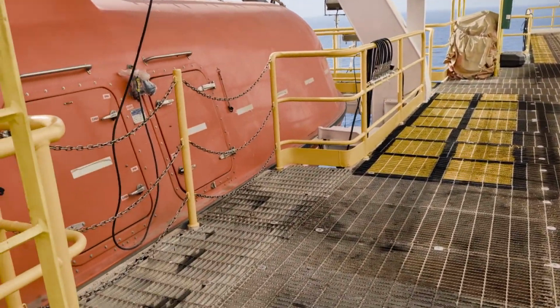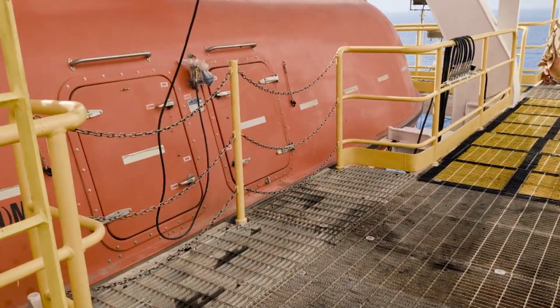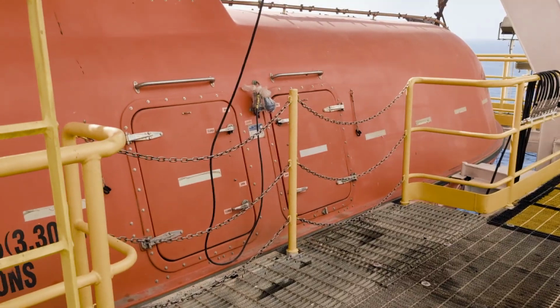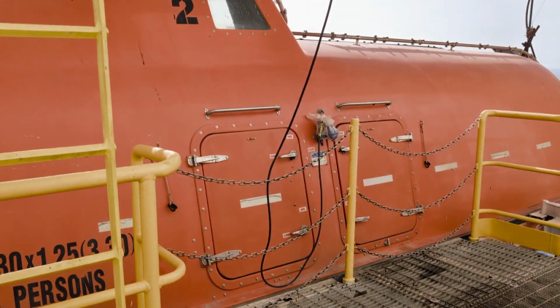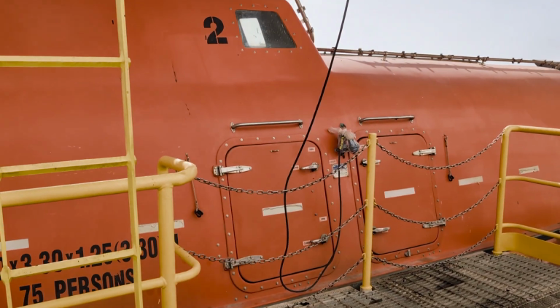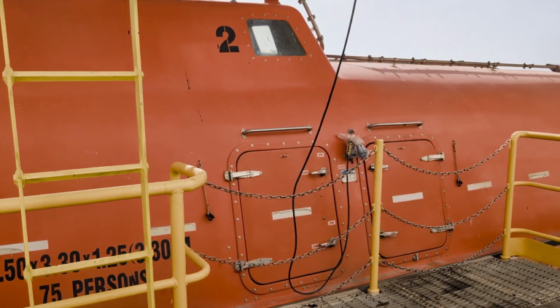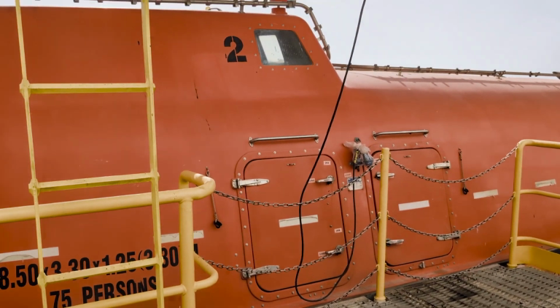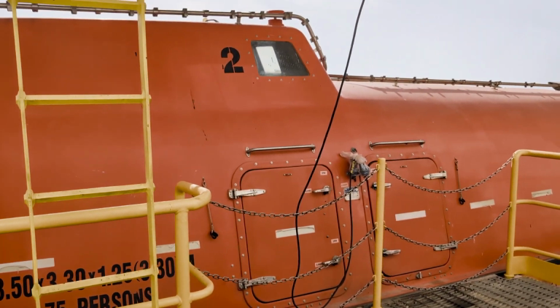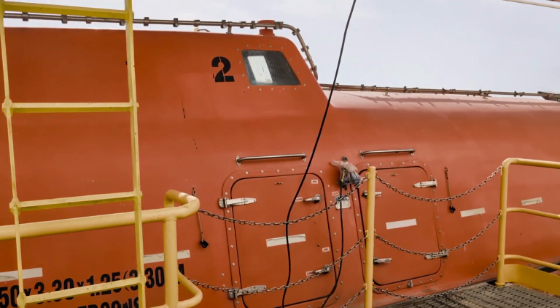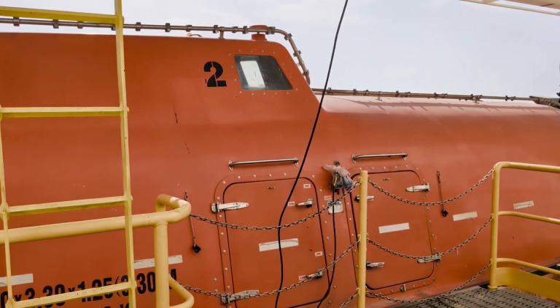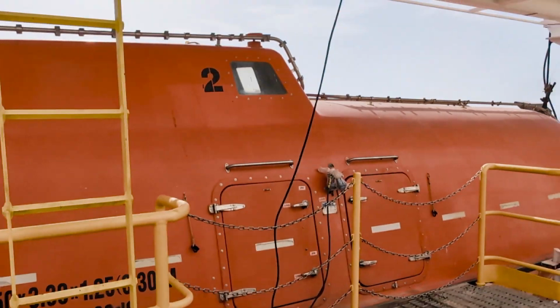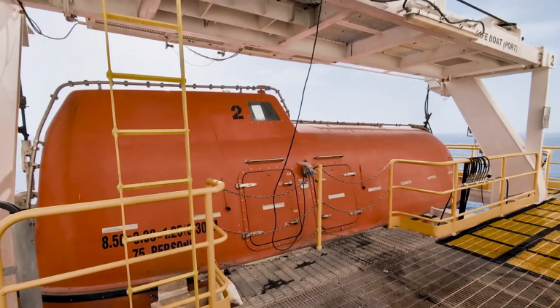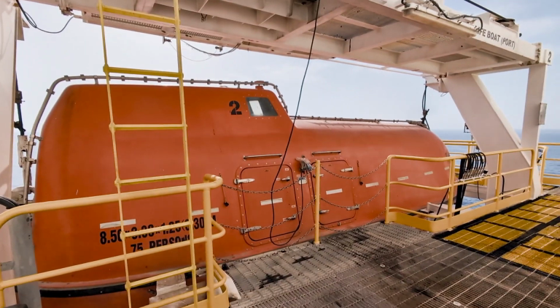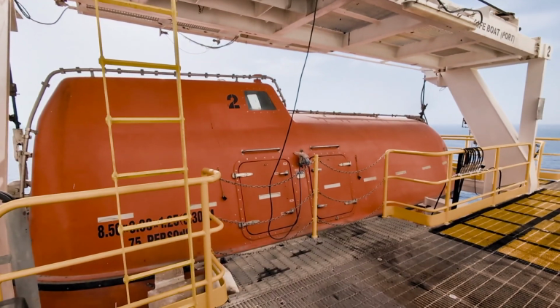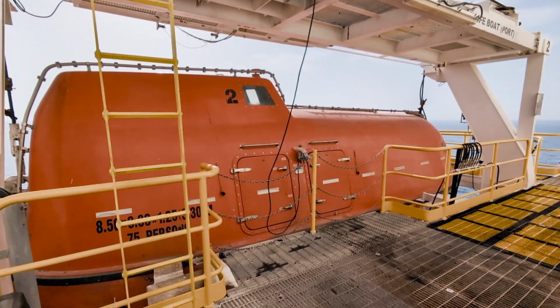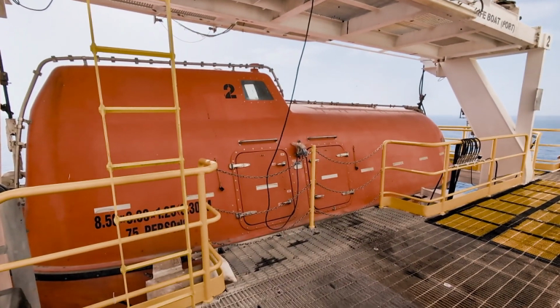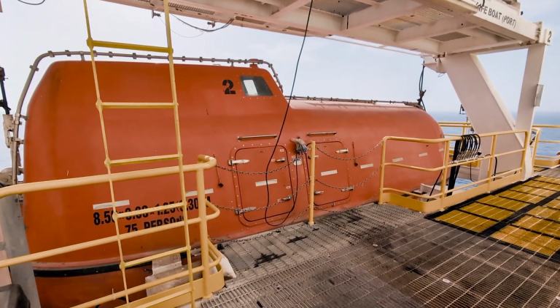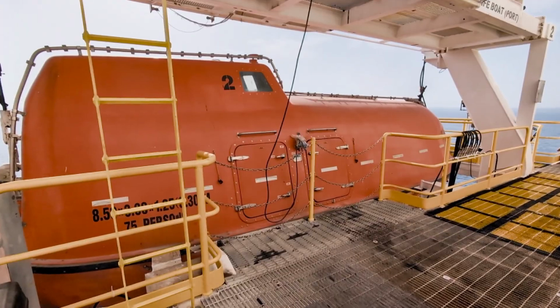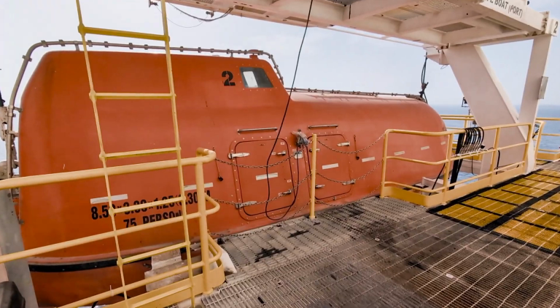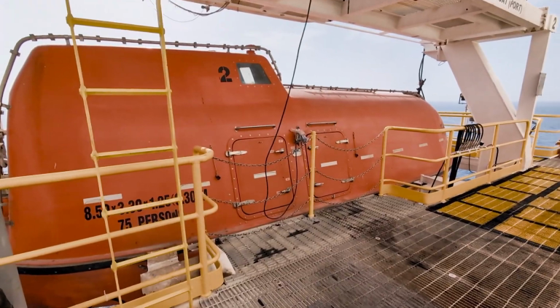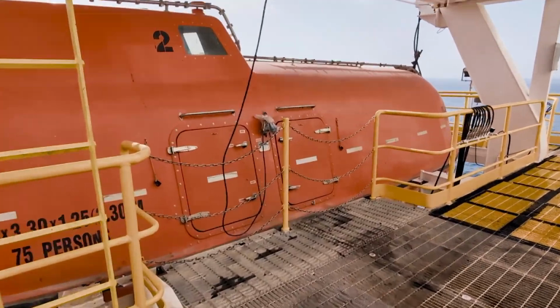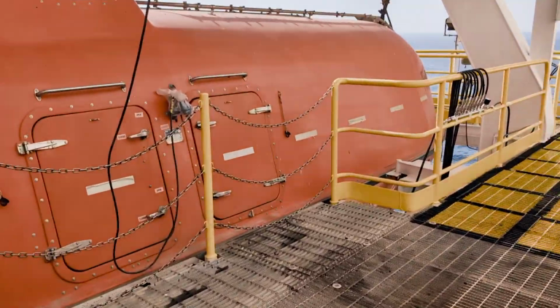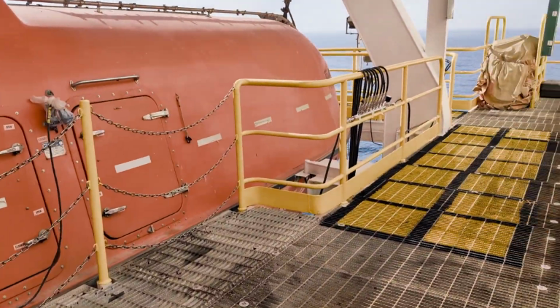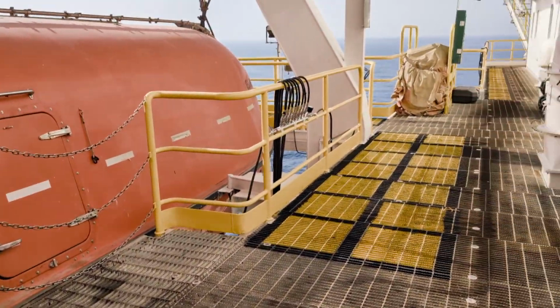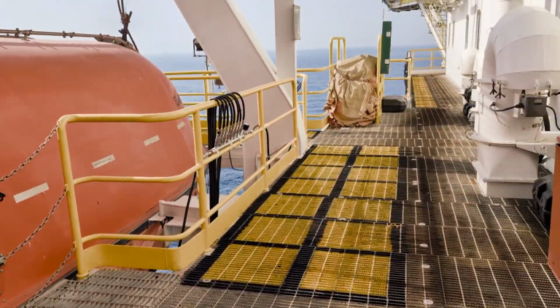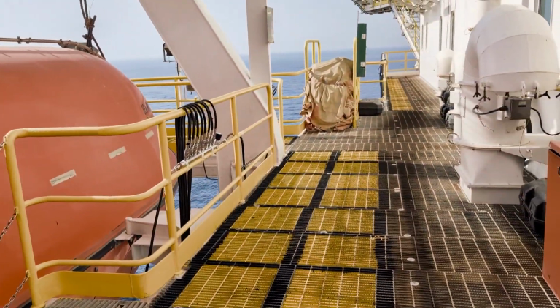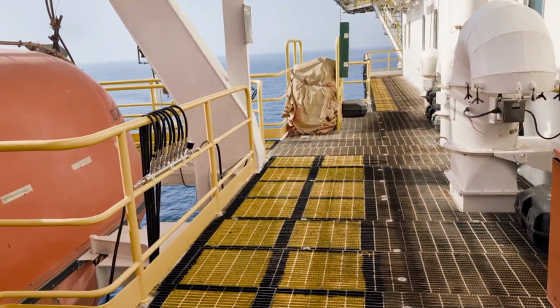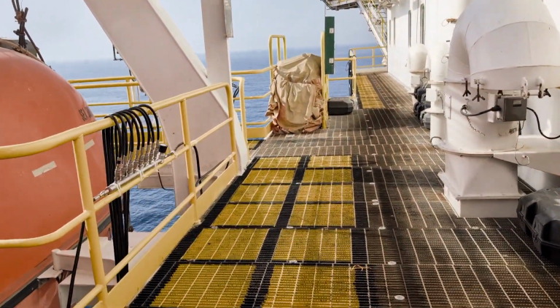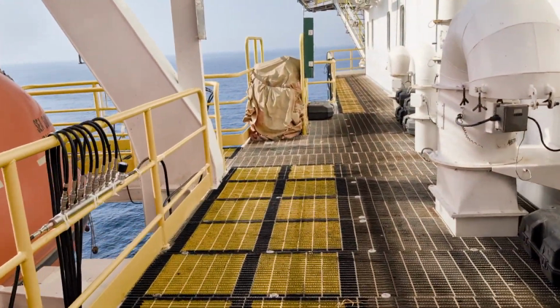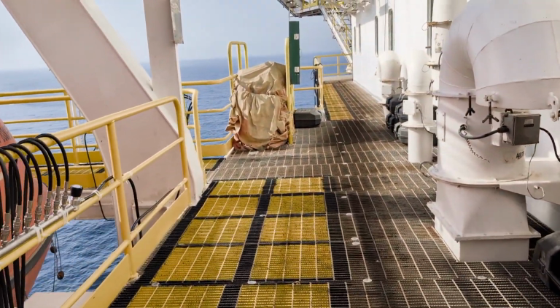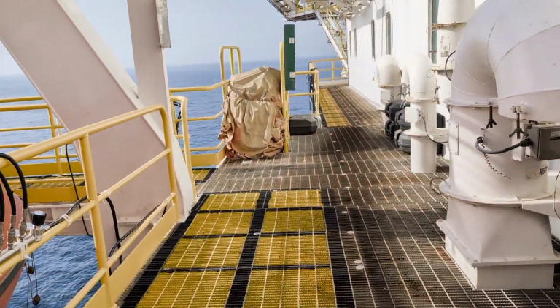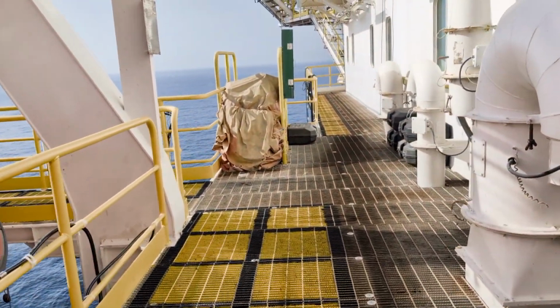This is the lifeboat that the crew goes to when the rig abandonment situation is announced. The boat slowly goes down to float on the sea.